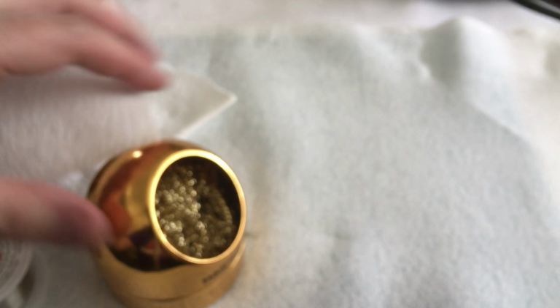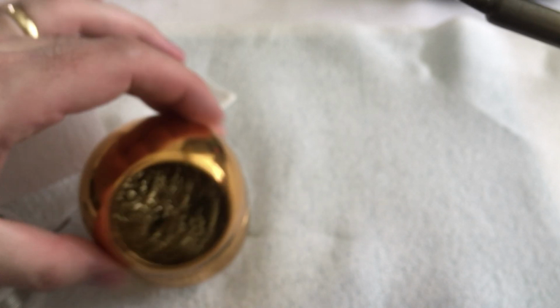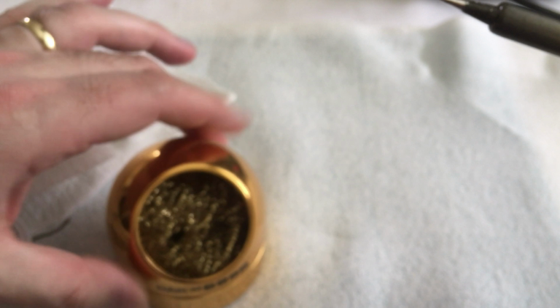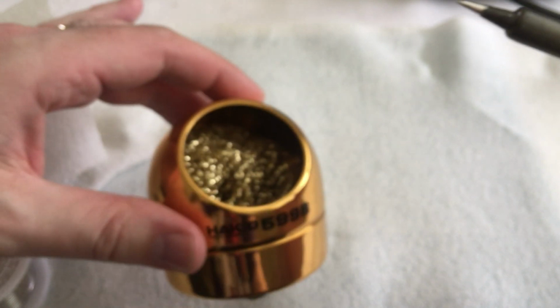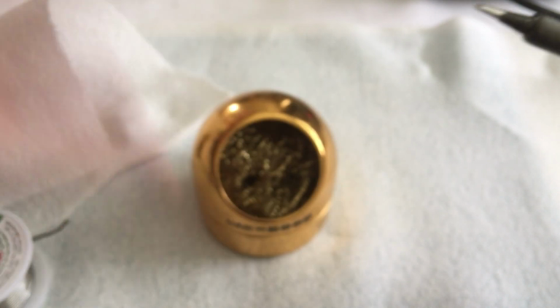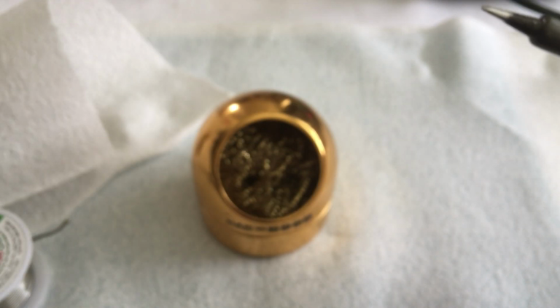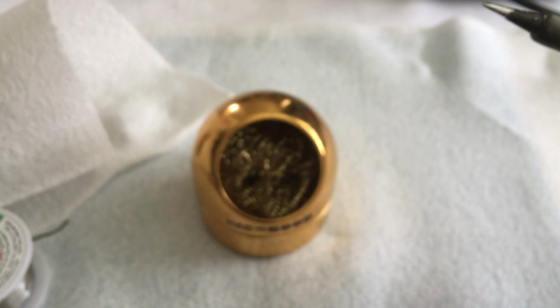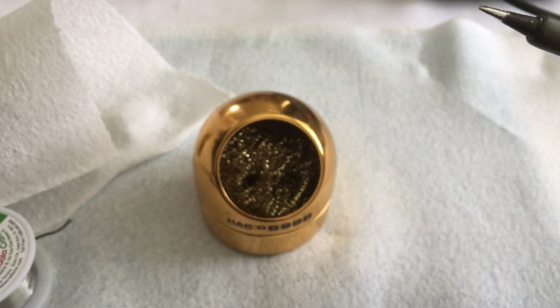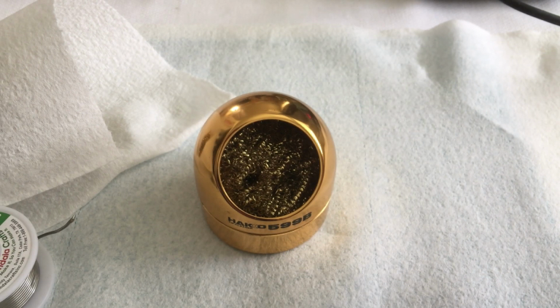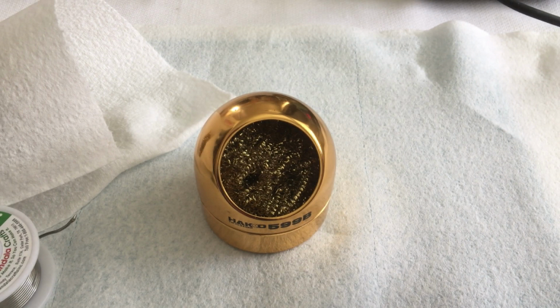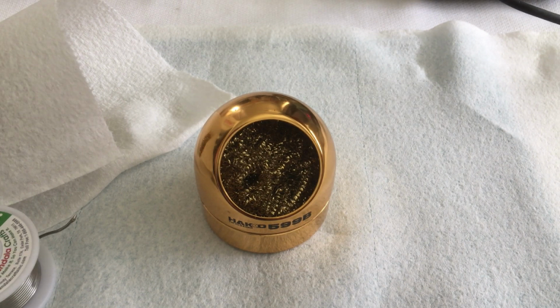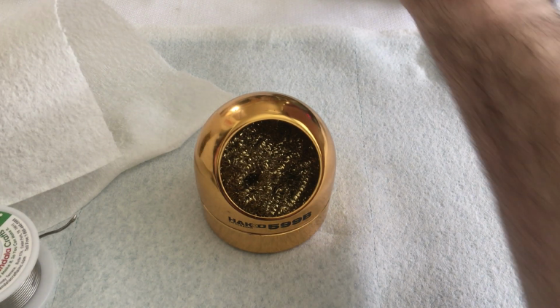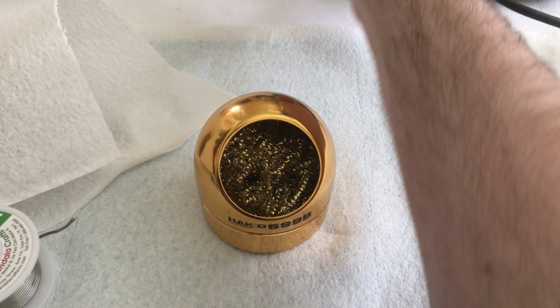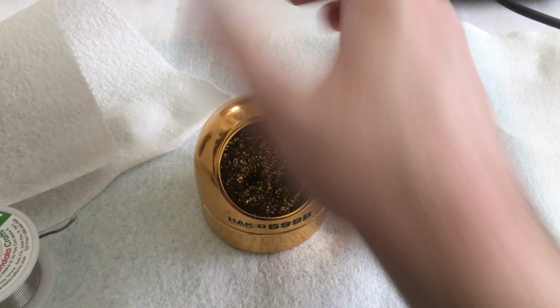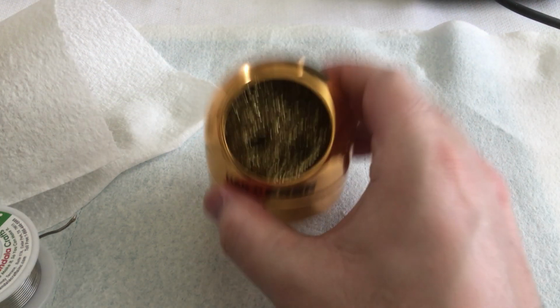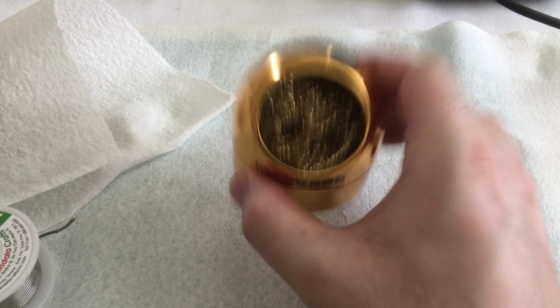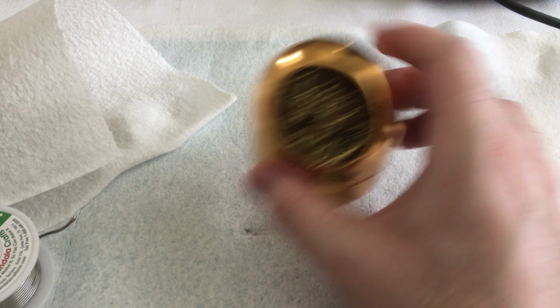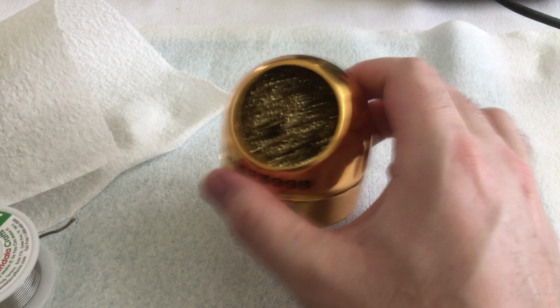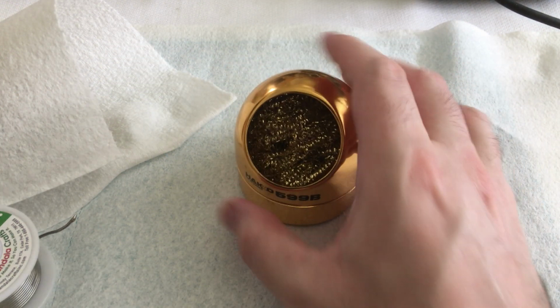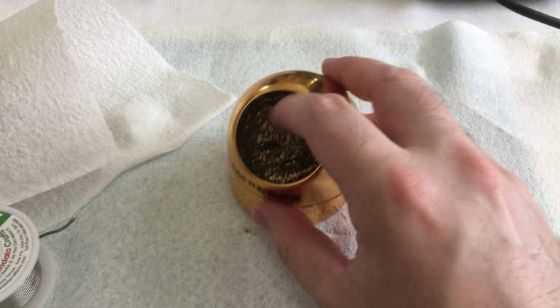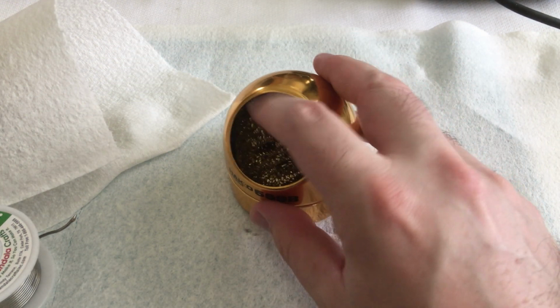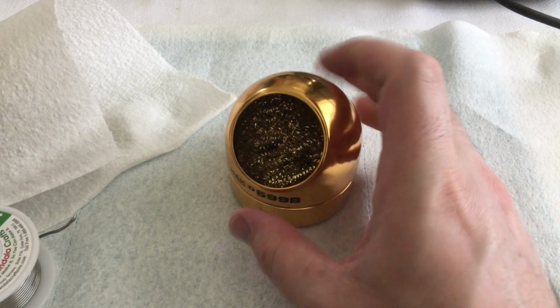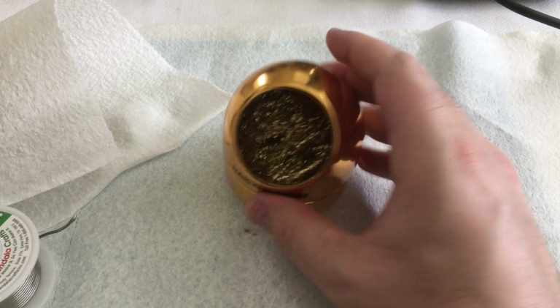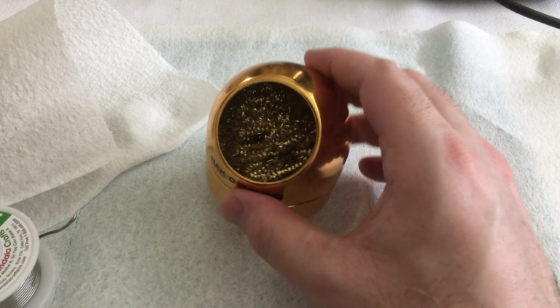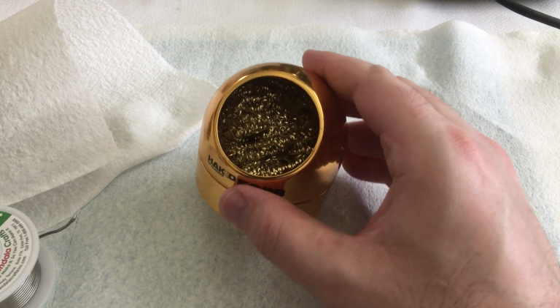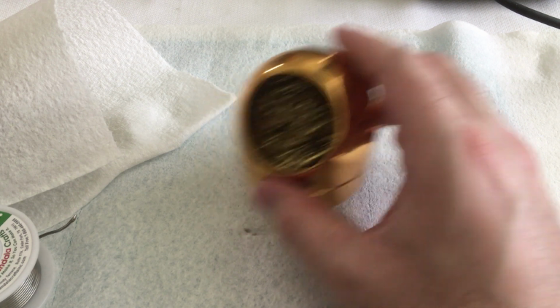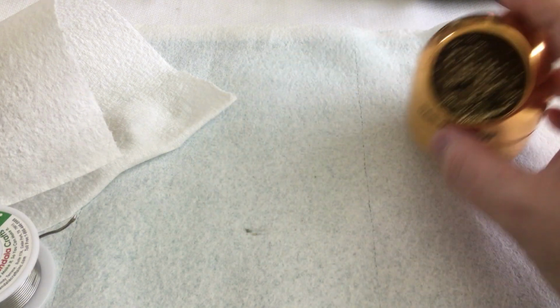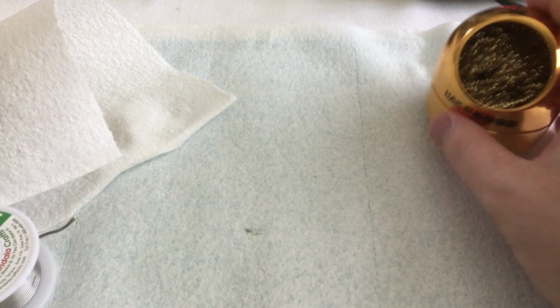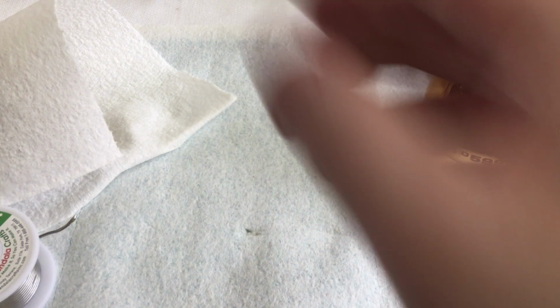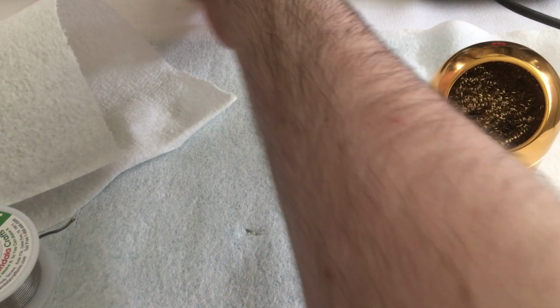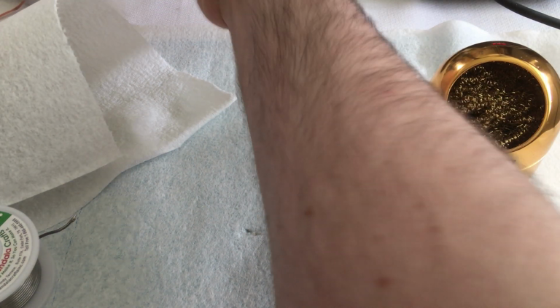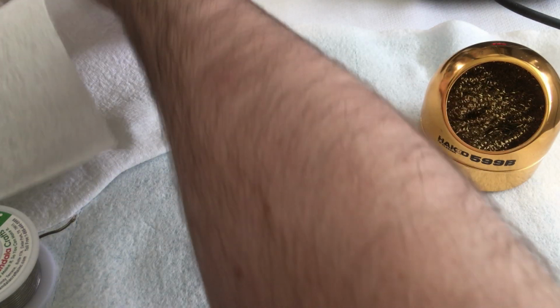No complaints other than that I would like it if it was a little more weighty, because it feels a little light and a little loose in there. But I don't think that's a real problem.